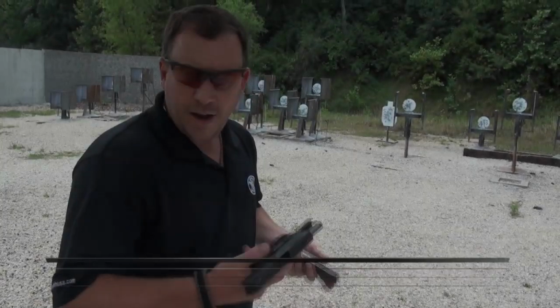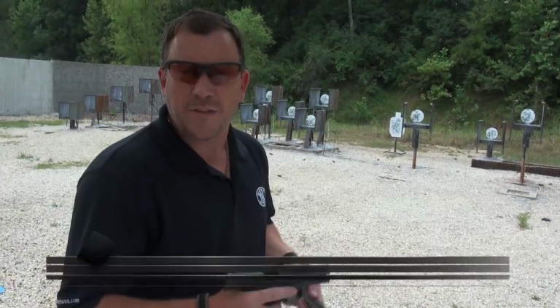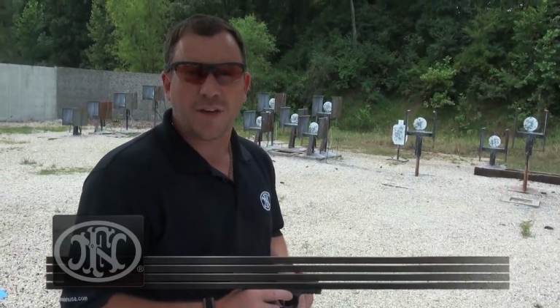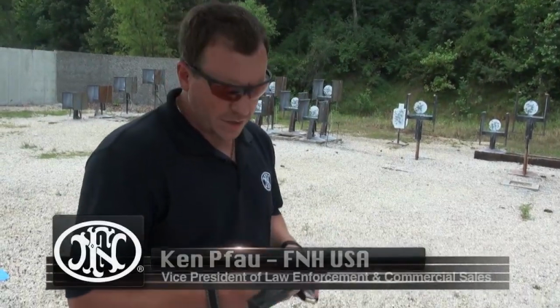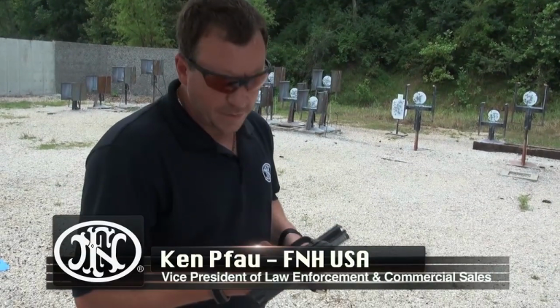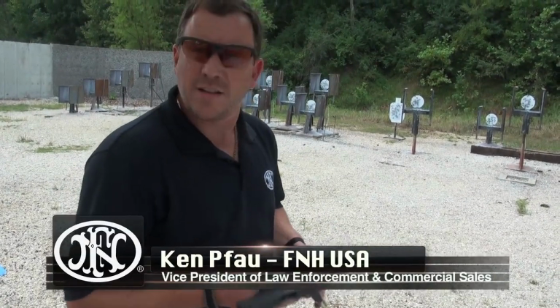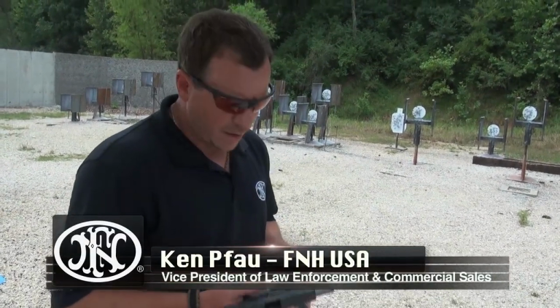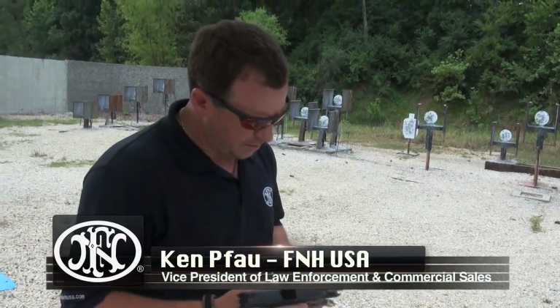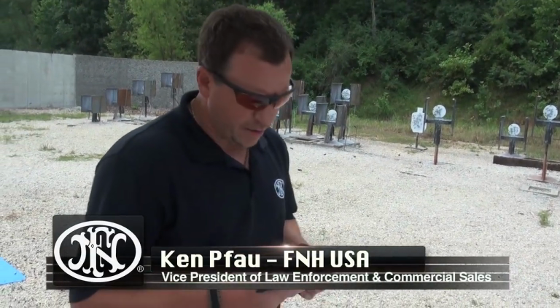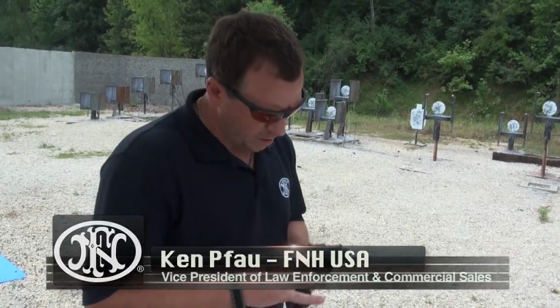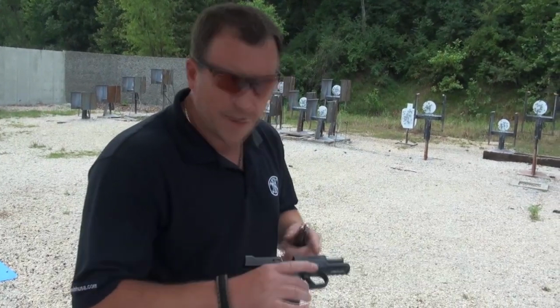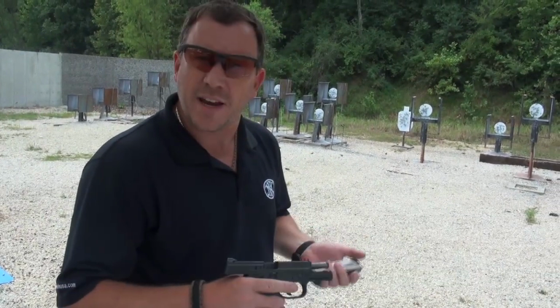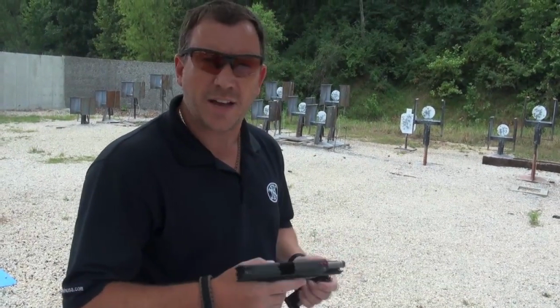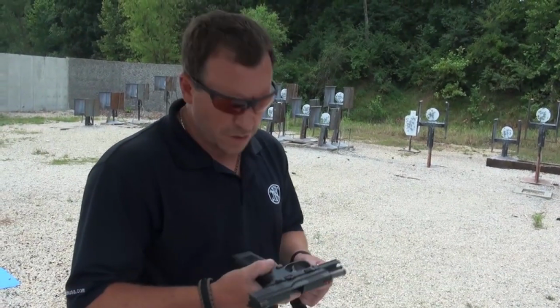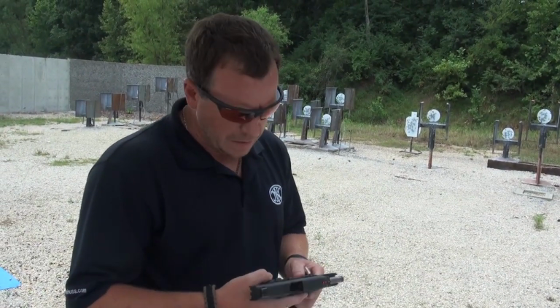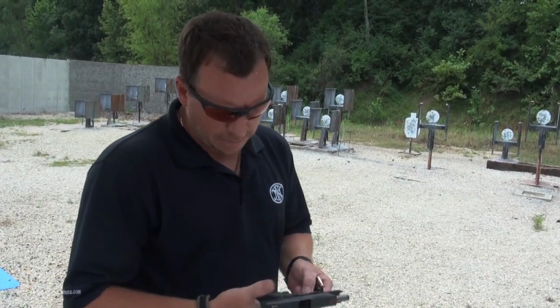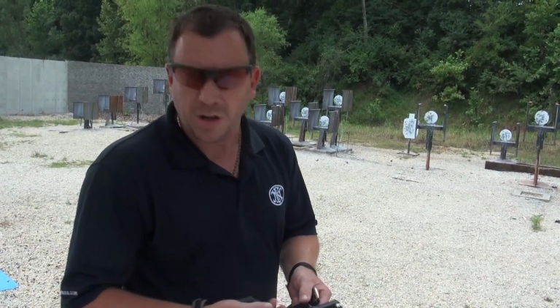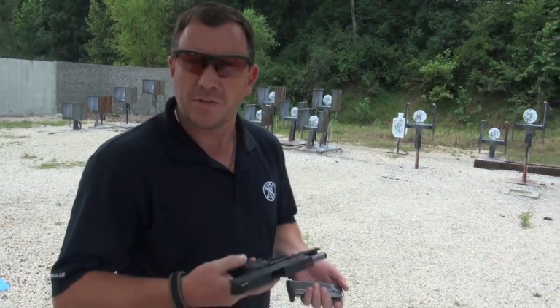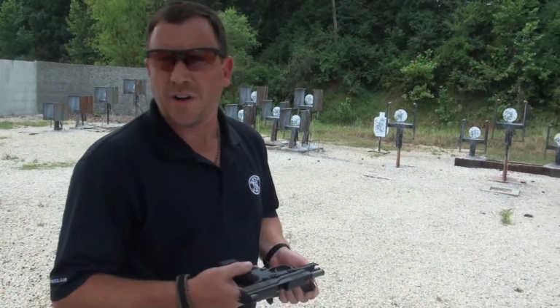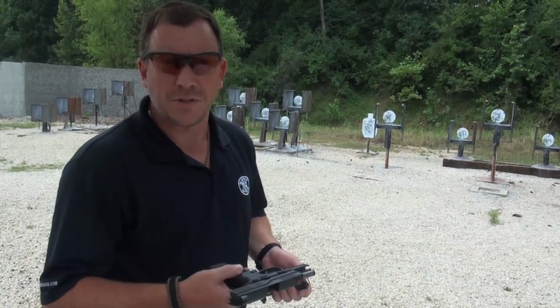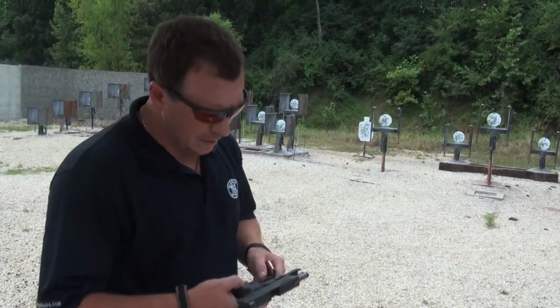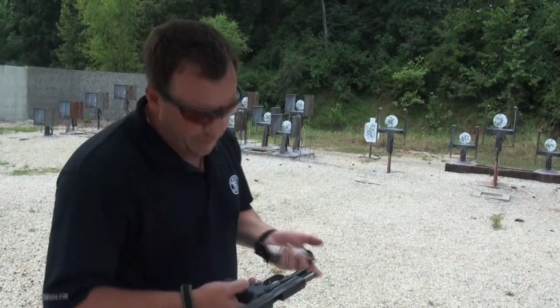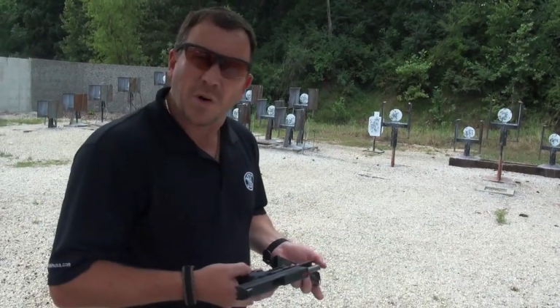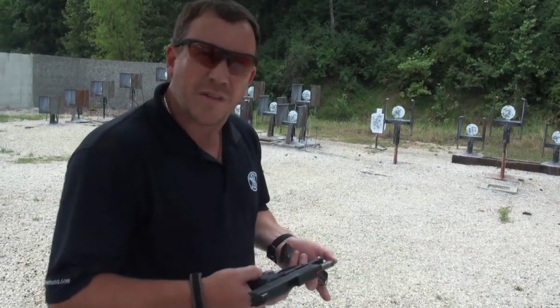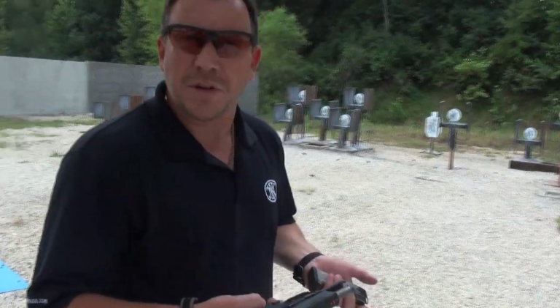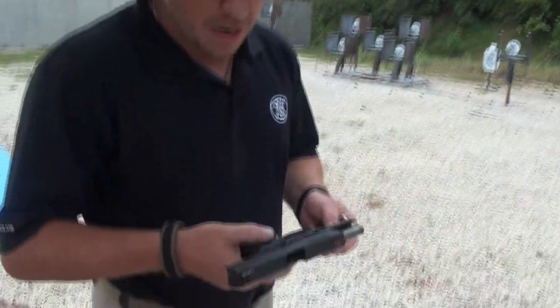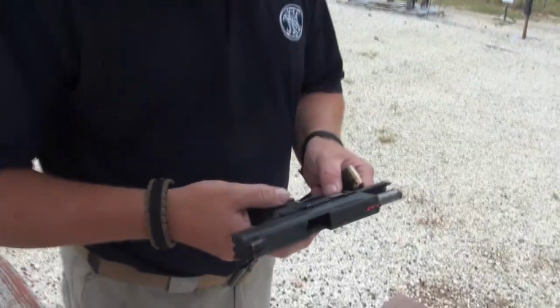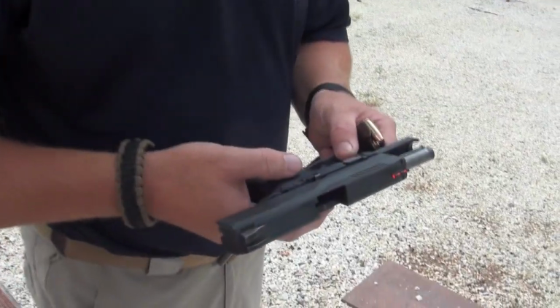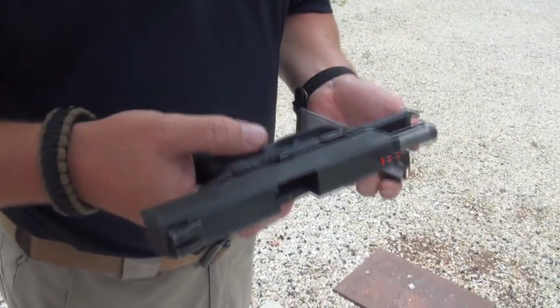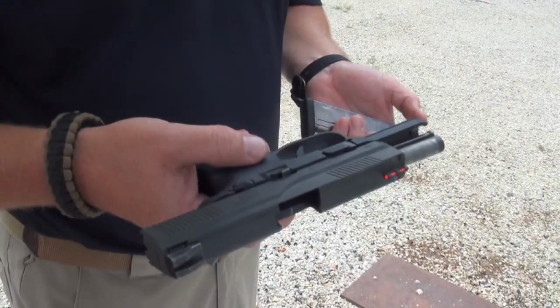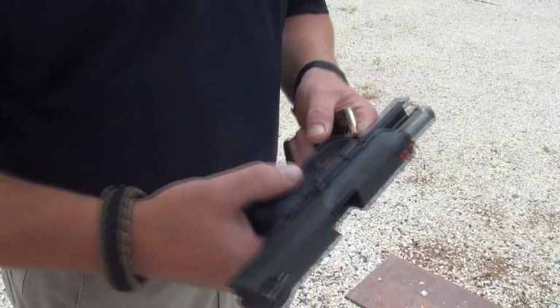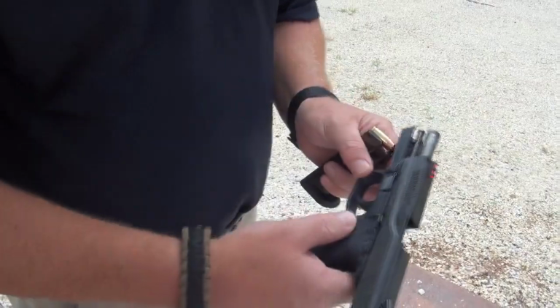Hi, I'm Ken Fowler with FNH, Head of Sales, and I'm here to talk a little bit about the FN-S9. This is our new polymer striker-fired pistol. FN's been working on it for a couple years now, and this is just about ready to go into market.